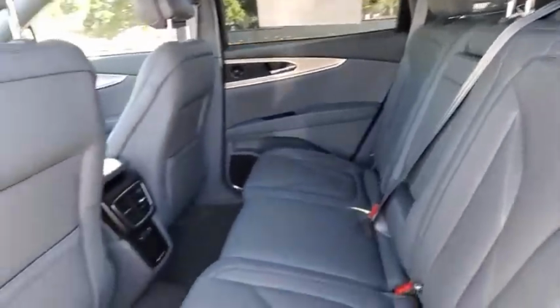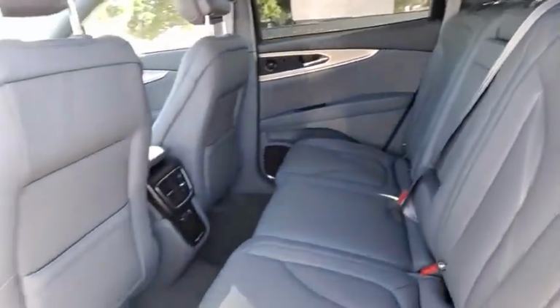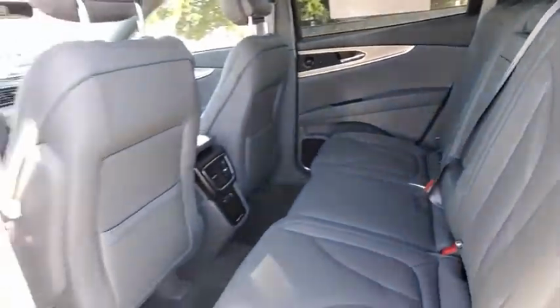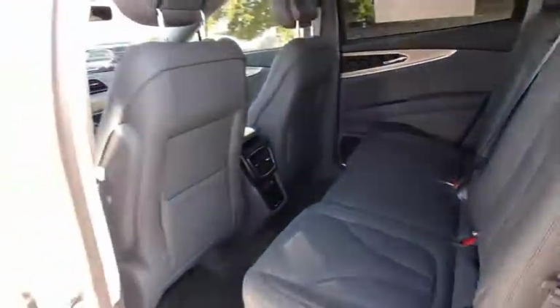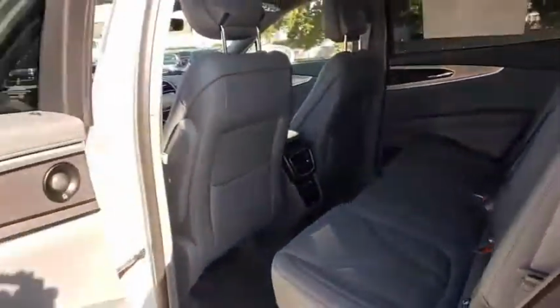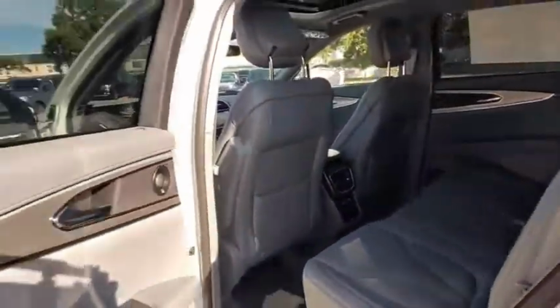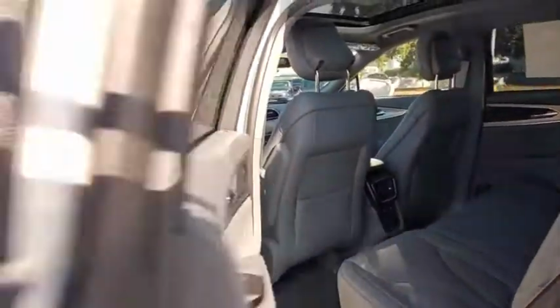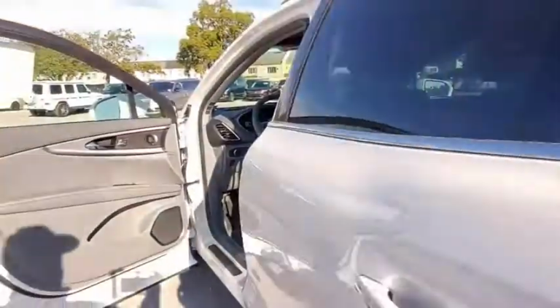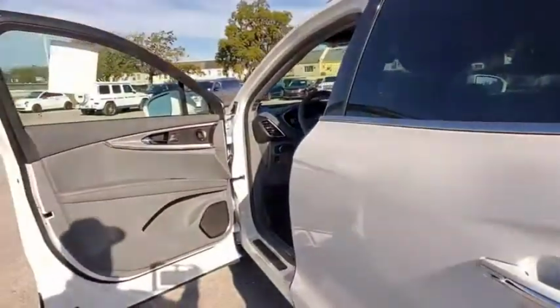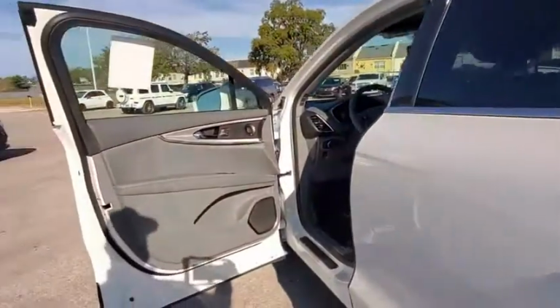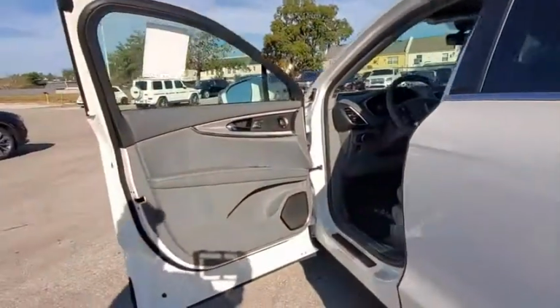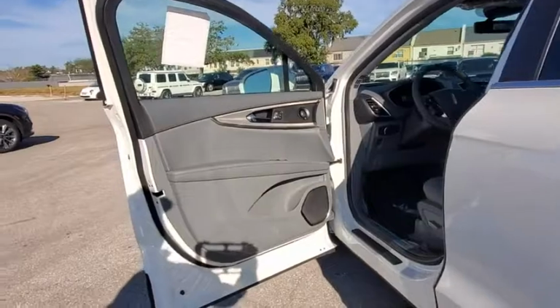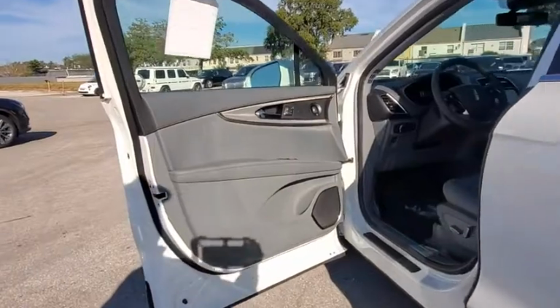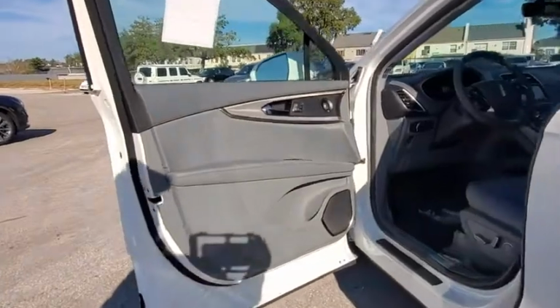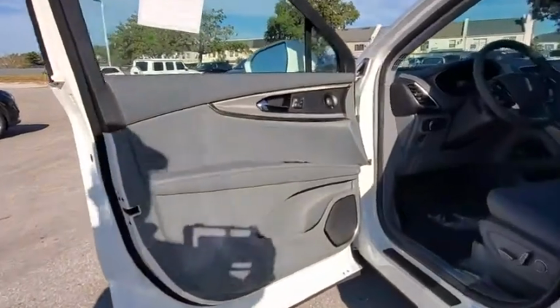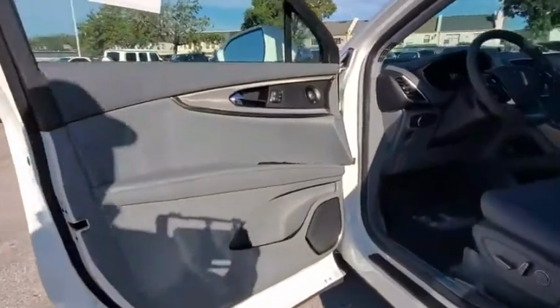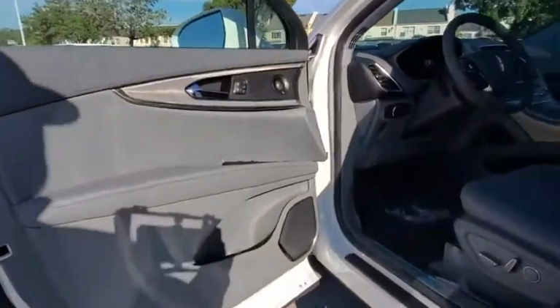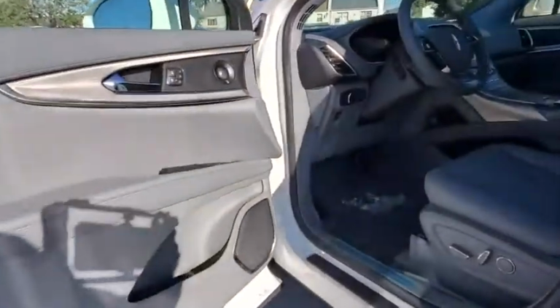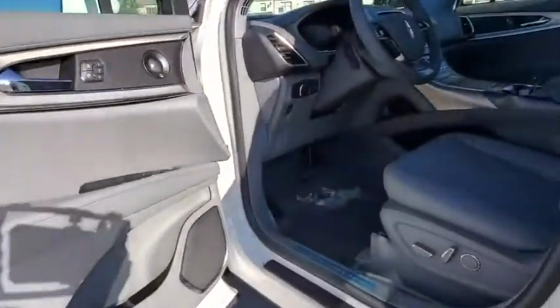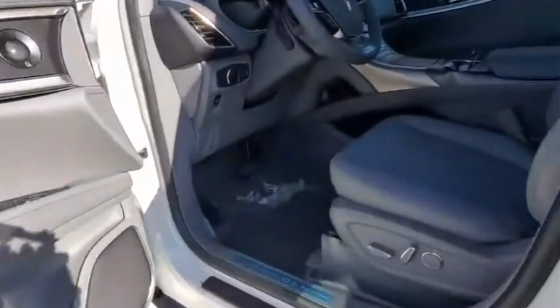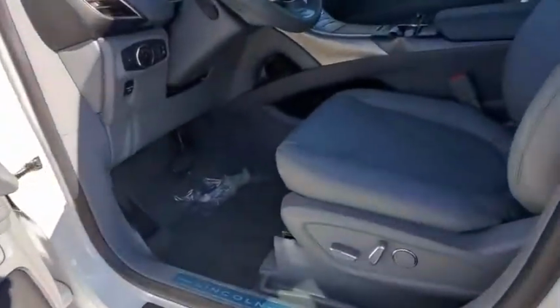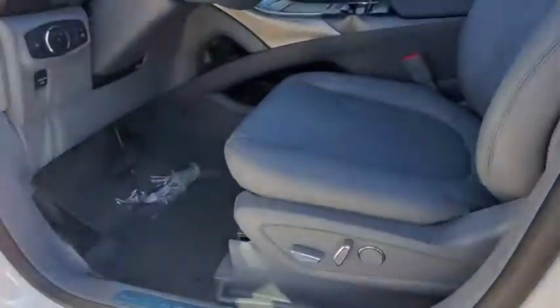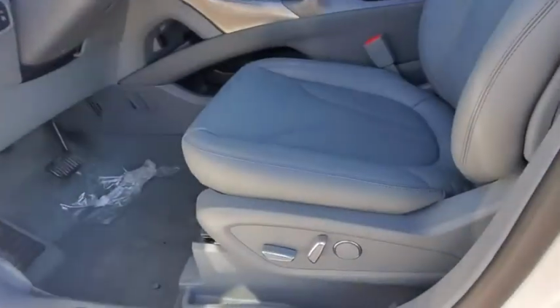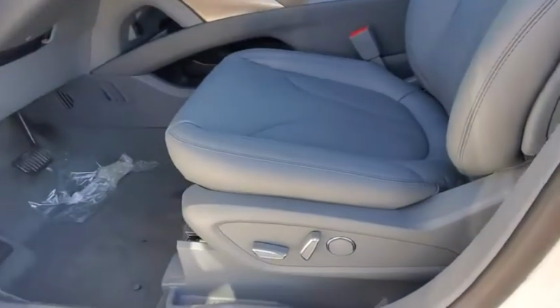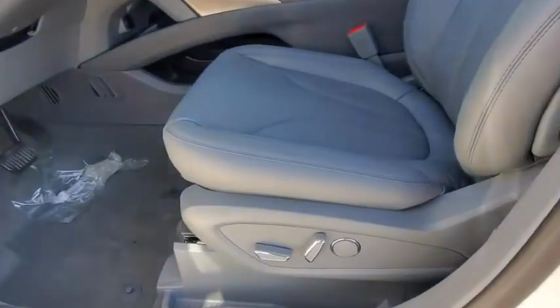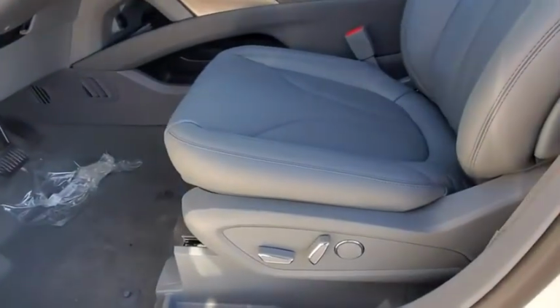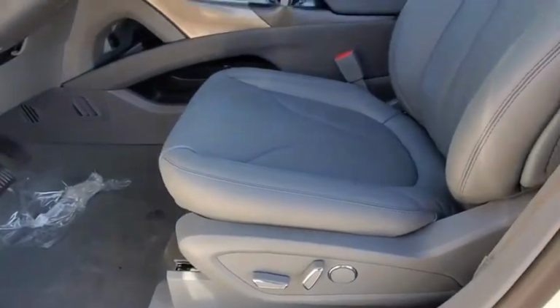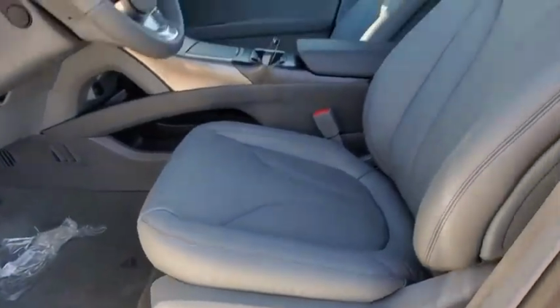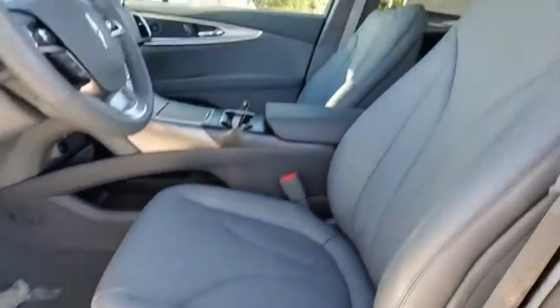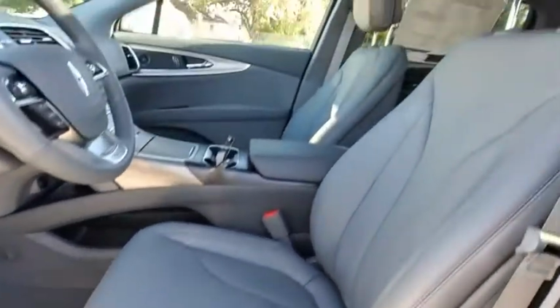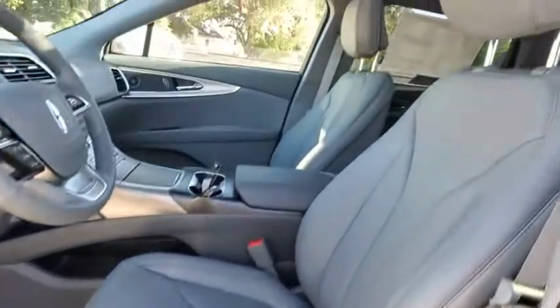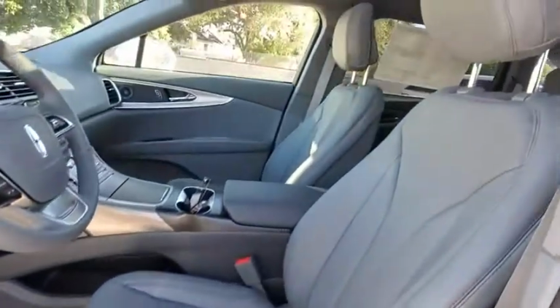Leather wrapped steering wheel, adjustable steering wheel, power steering, cruise control, auto dimming rearview mirror, keyless start, floor mats.